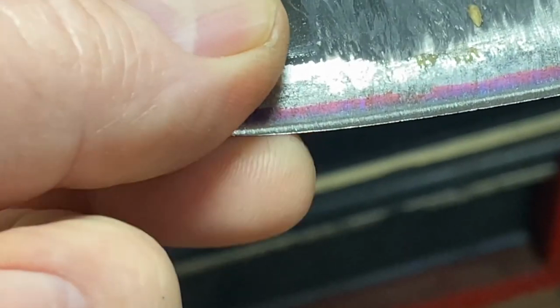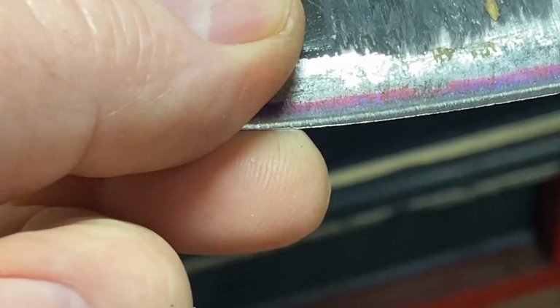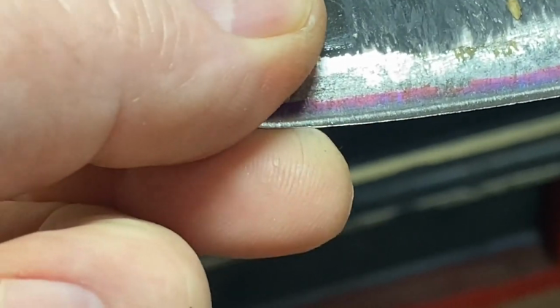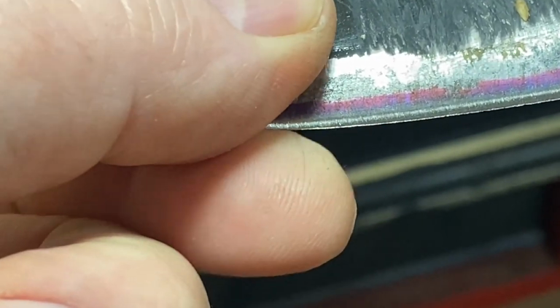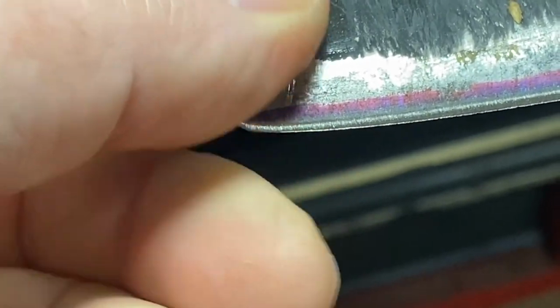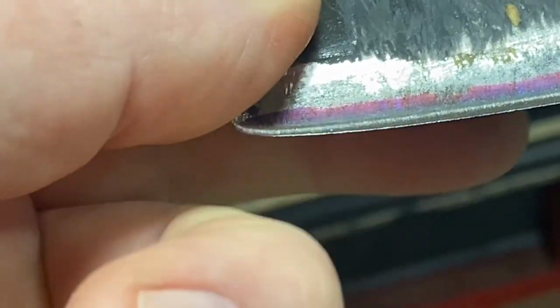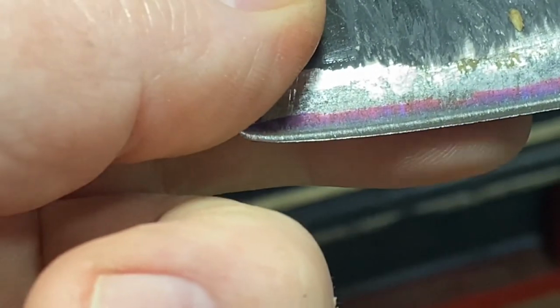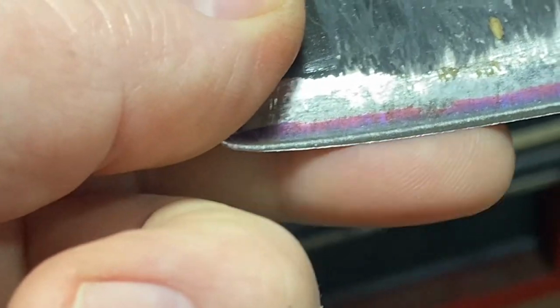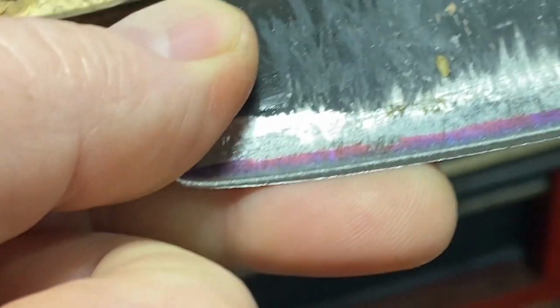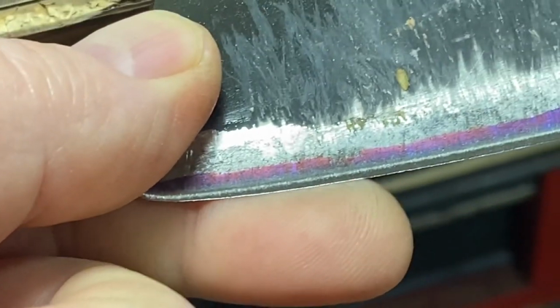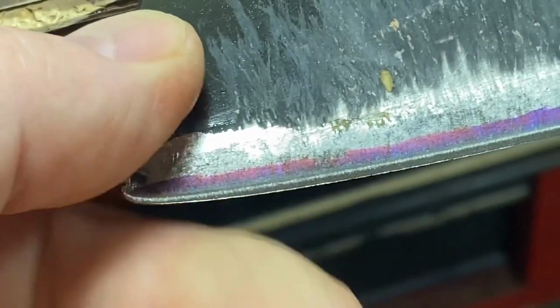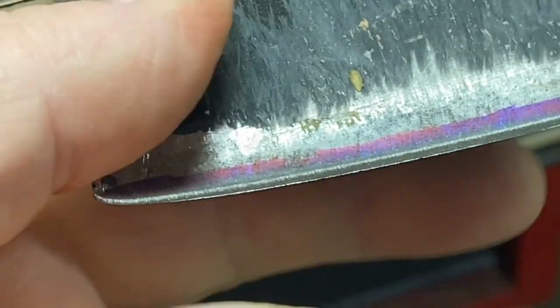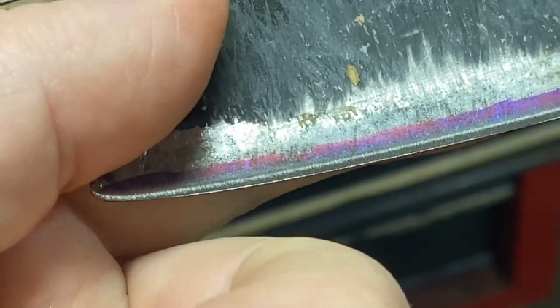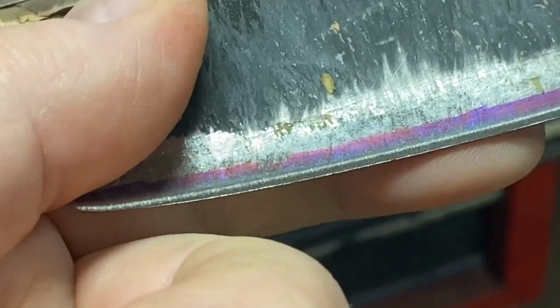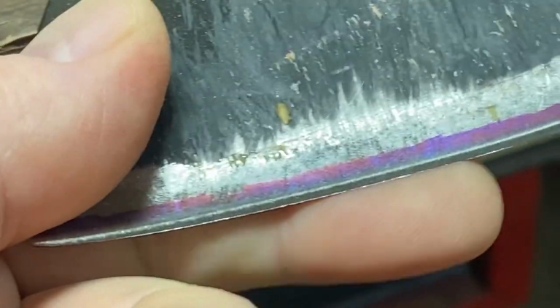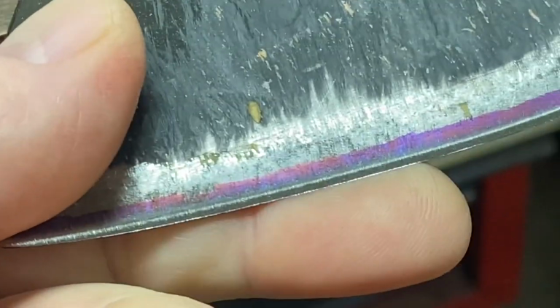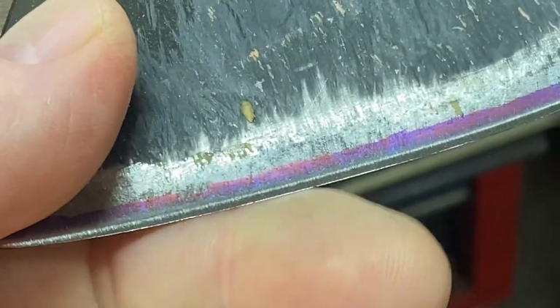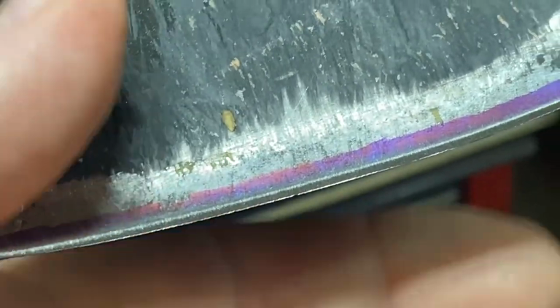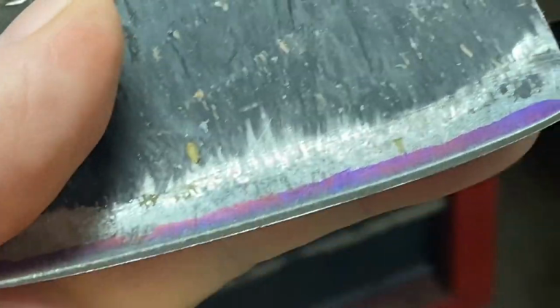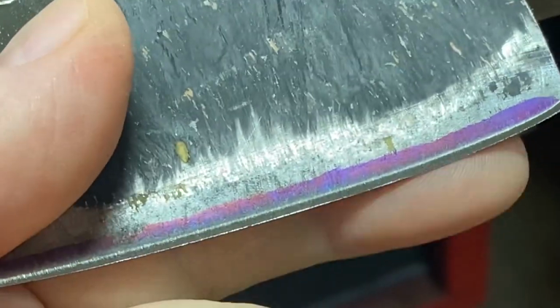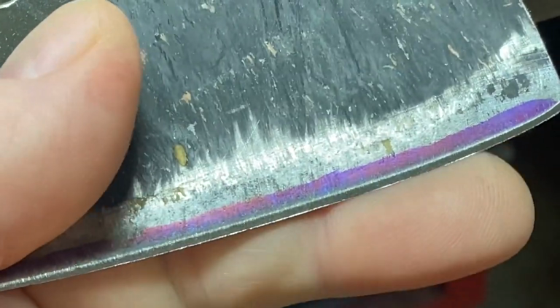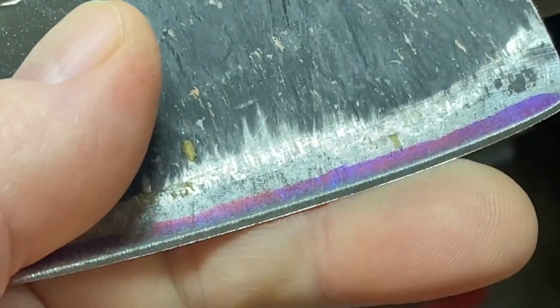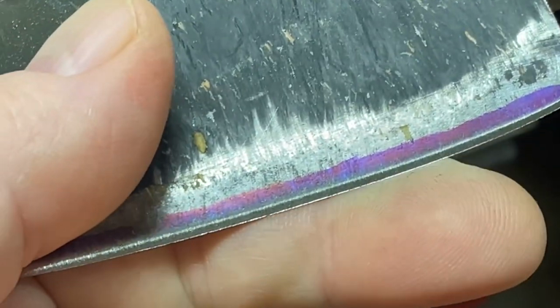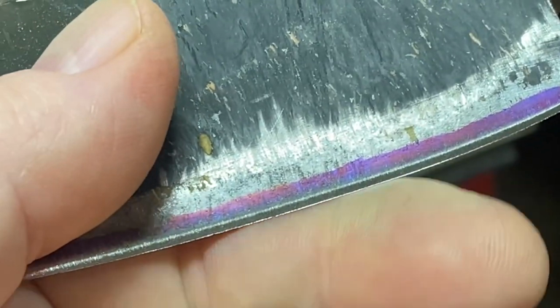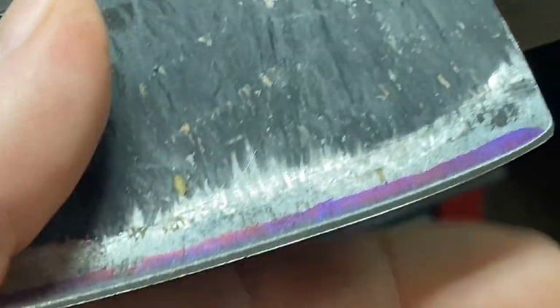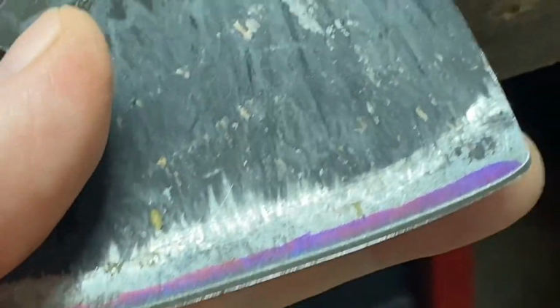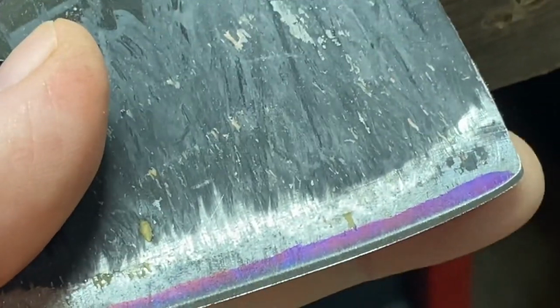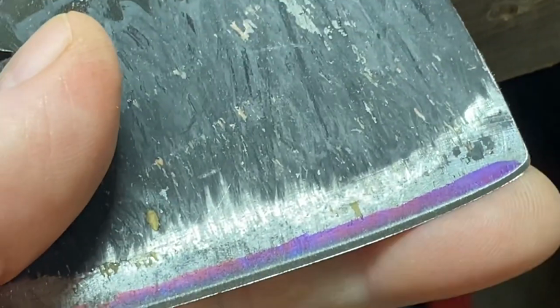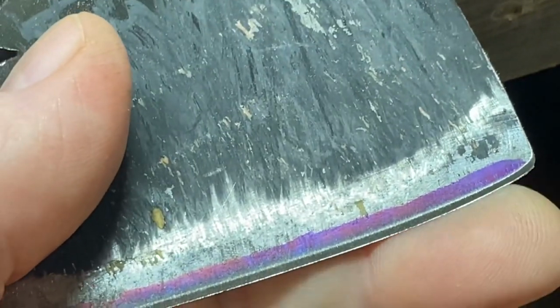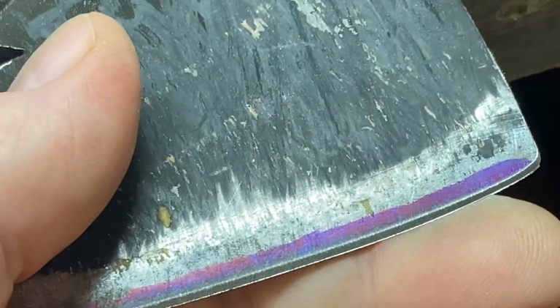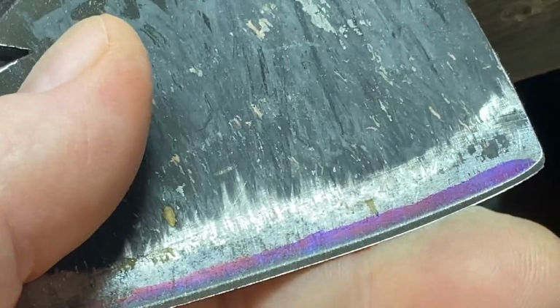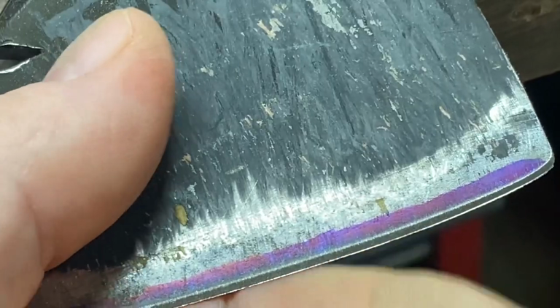That's the burr that everybody talks about, and we want to keep sharpening until we remove that burr.